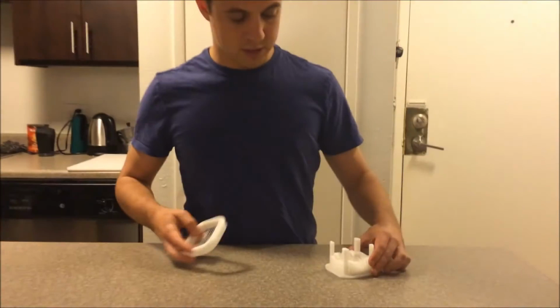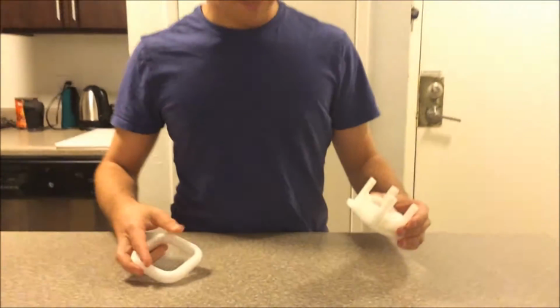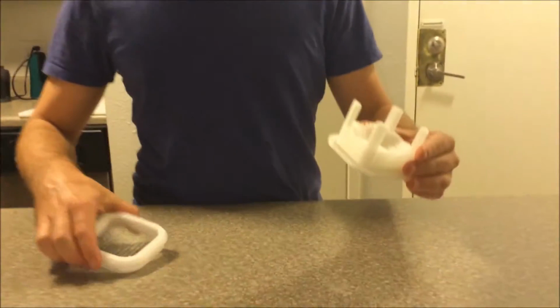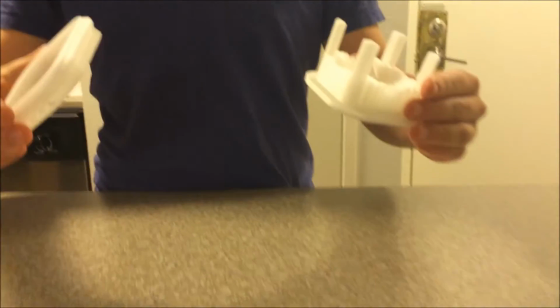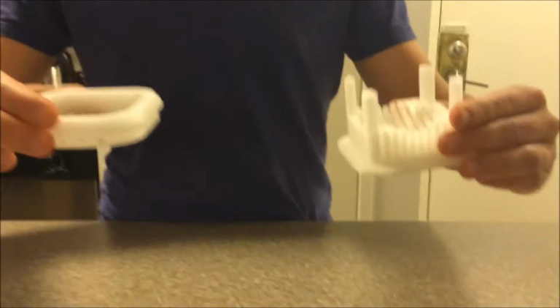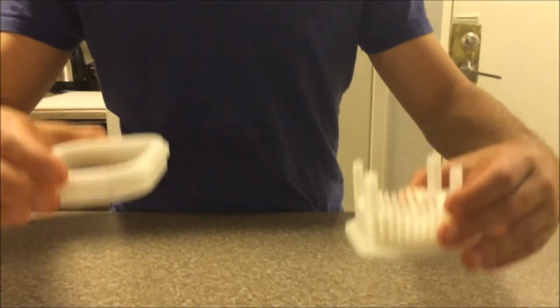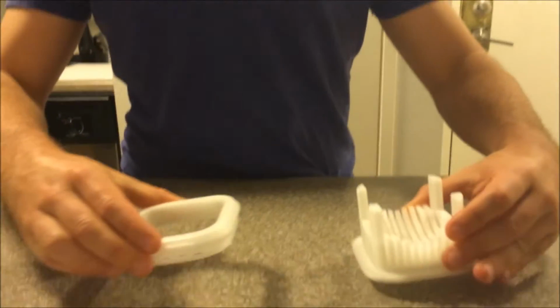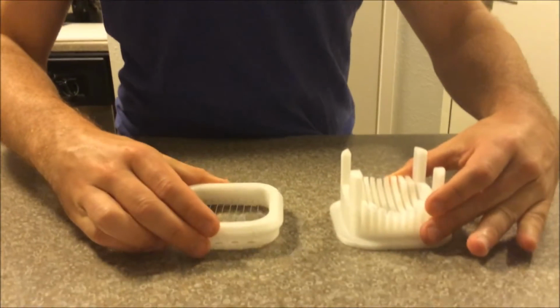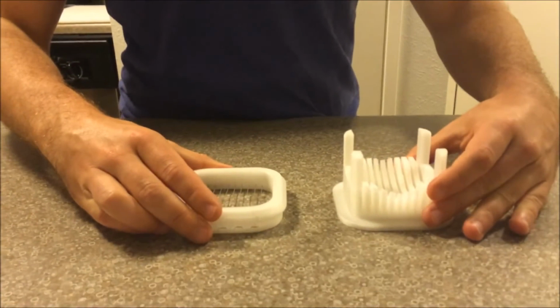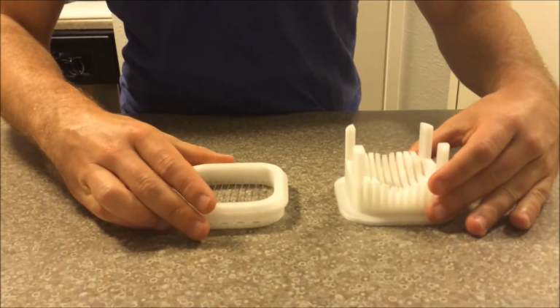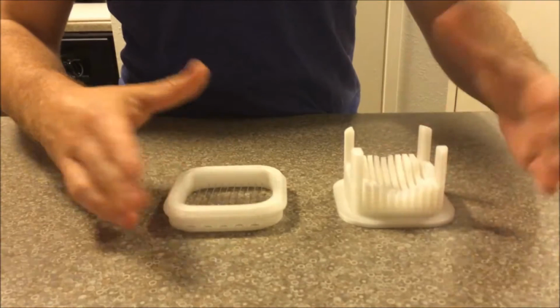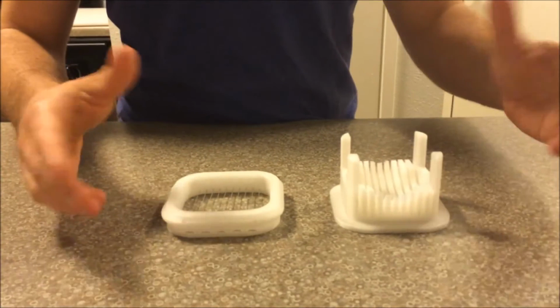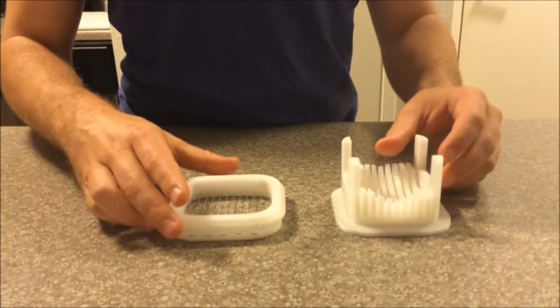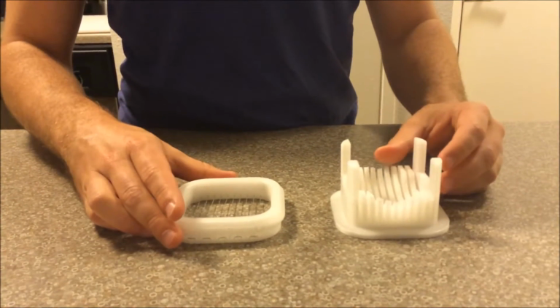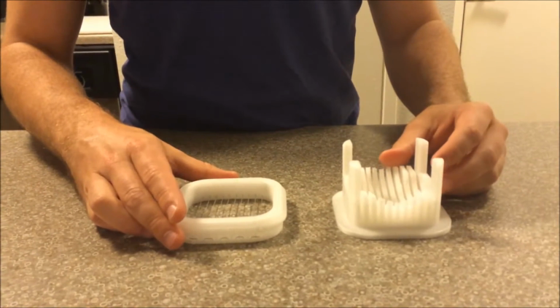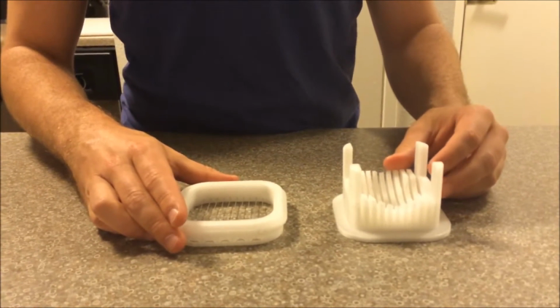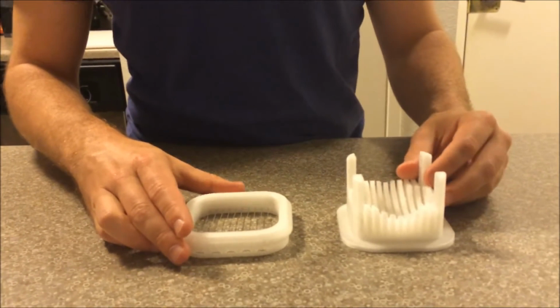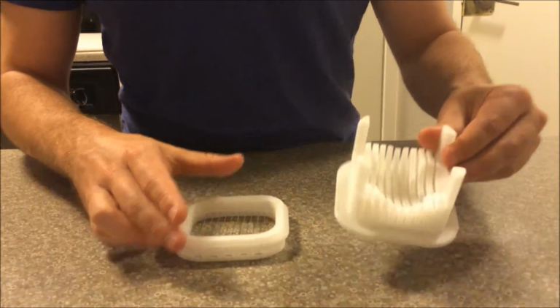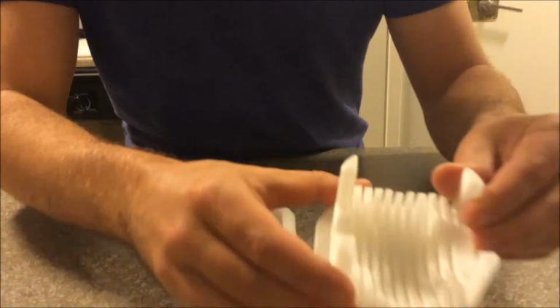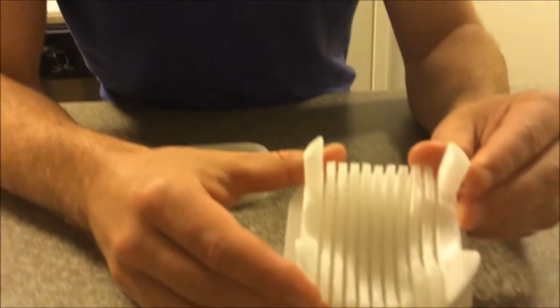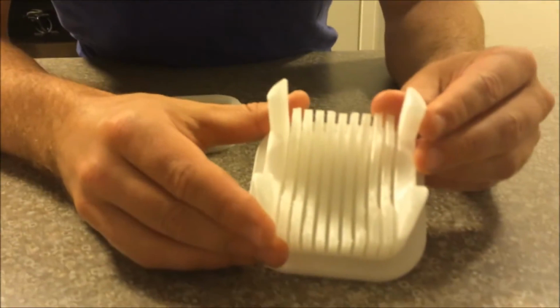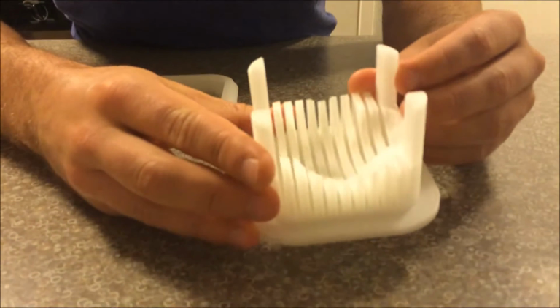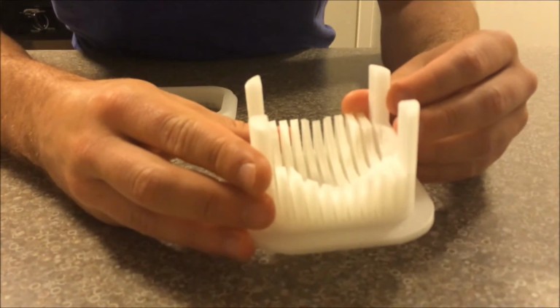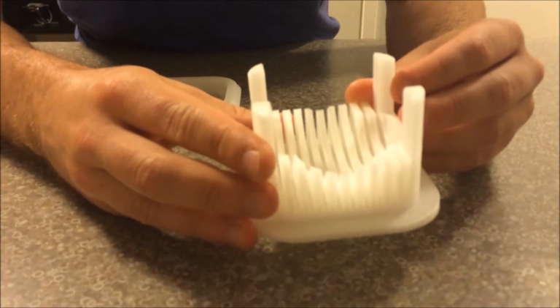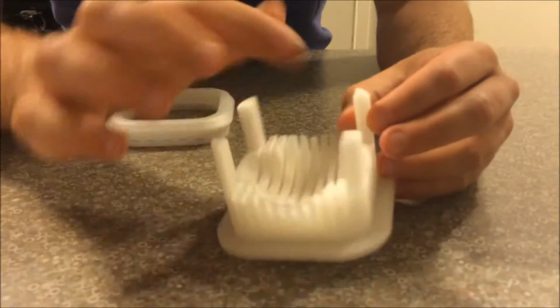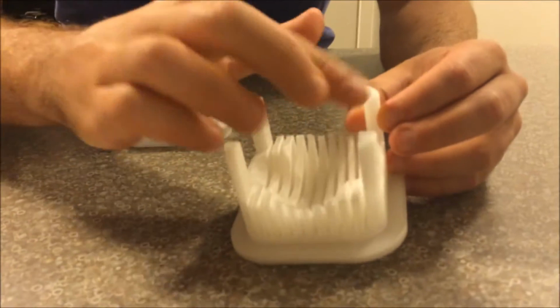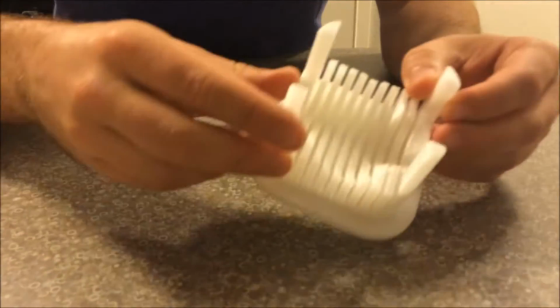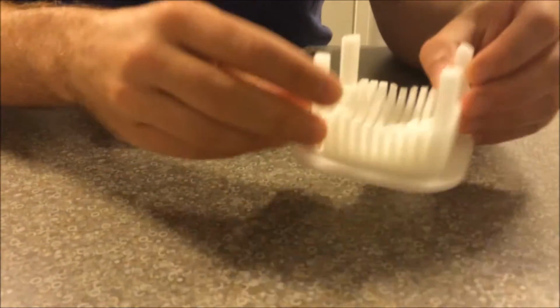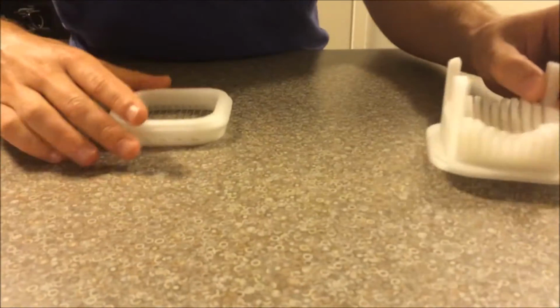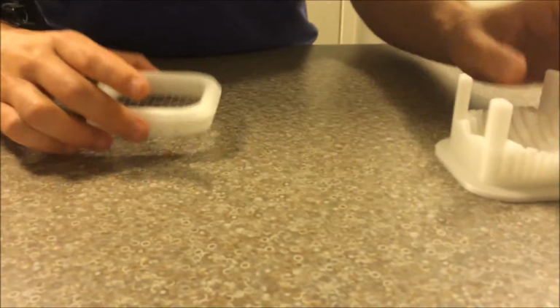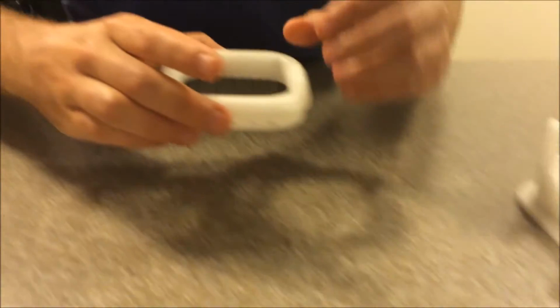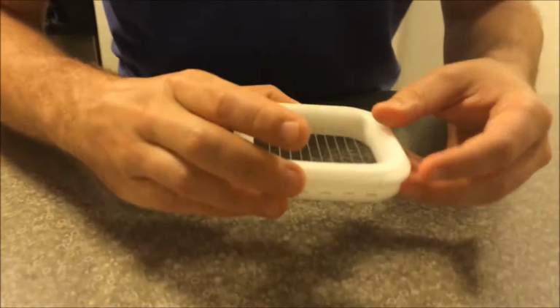It's just a simple two-part design. I made it in two parts so it could print easily without any support and people wouldn't have to try to print hinges or anything like that. The base, obviously, is where the egg is held. It can go in either direction, so you can slice it either way or dice it if you want to.